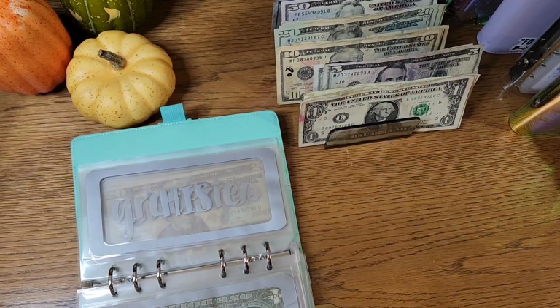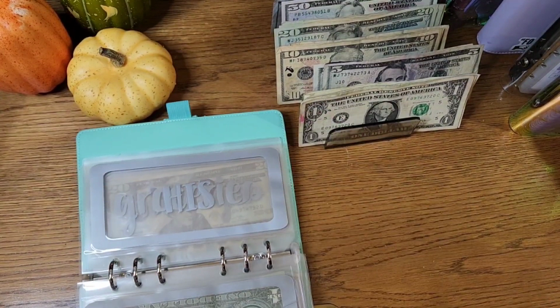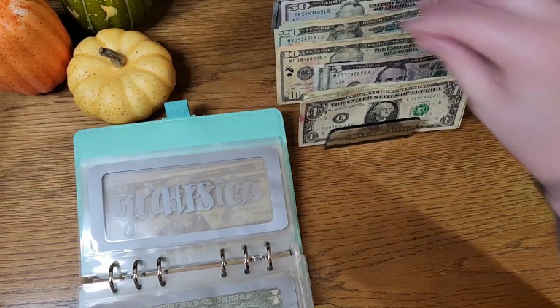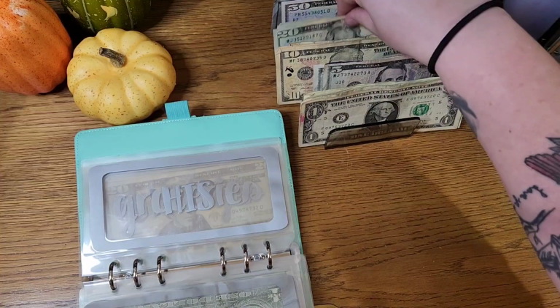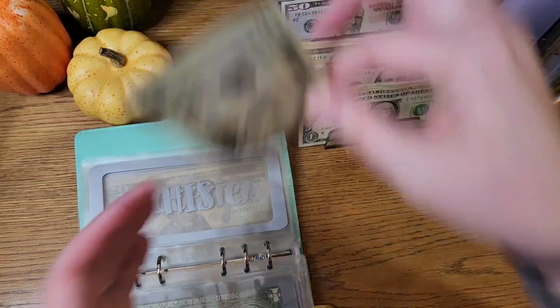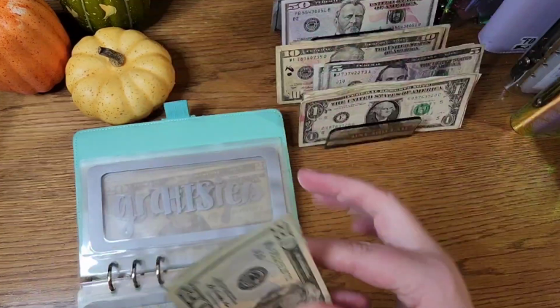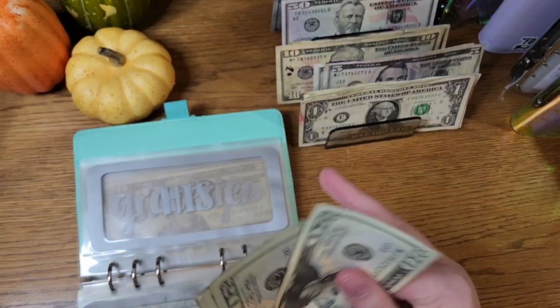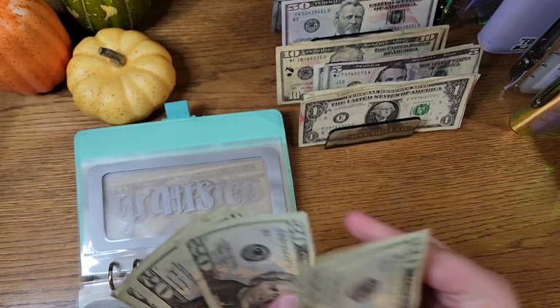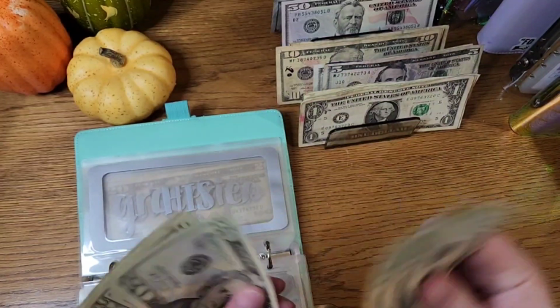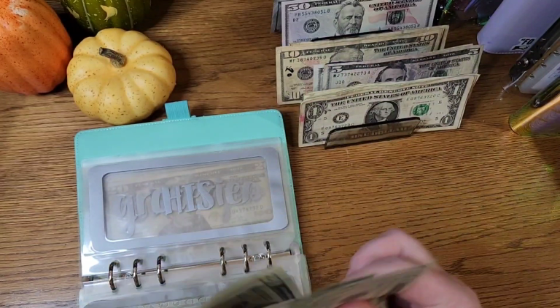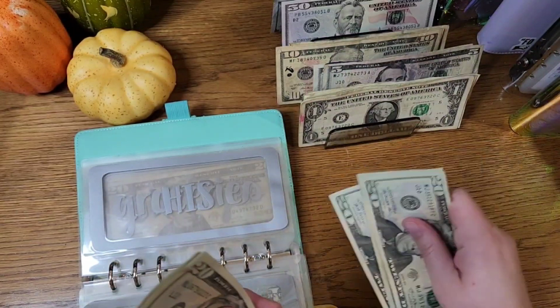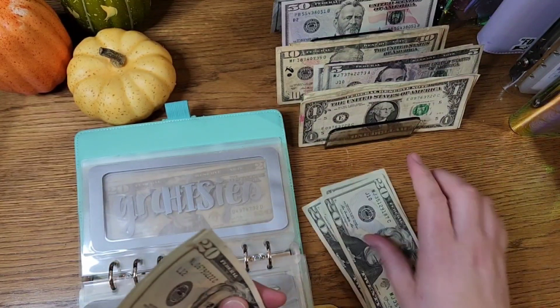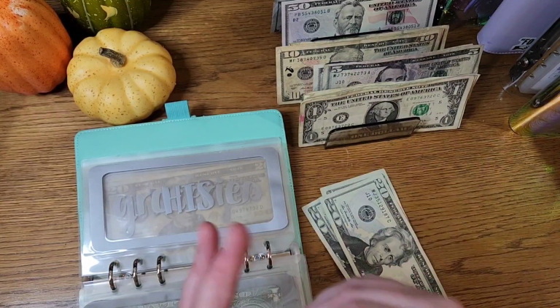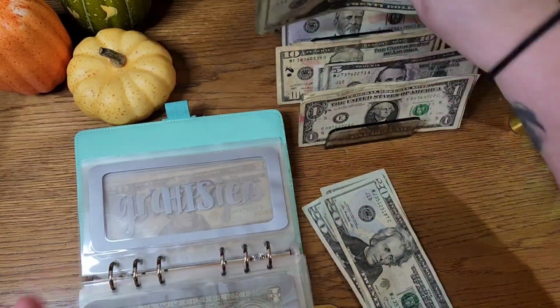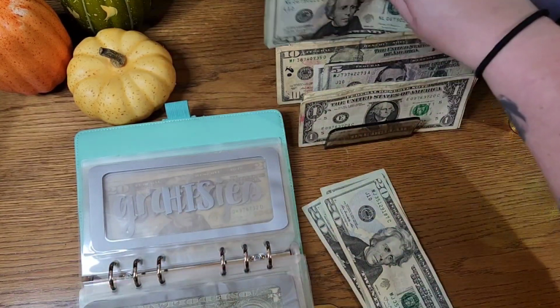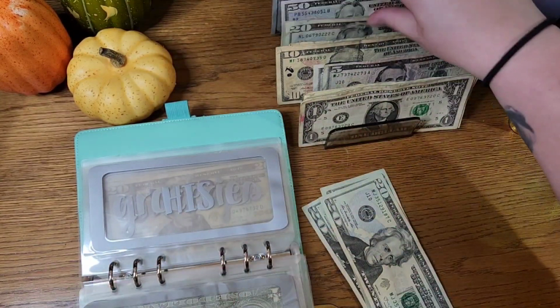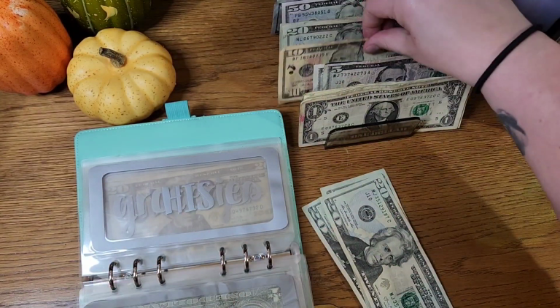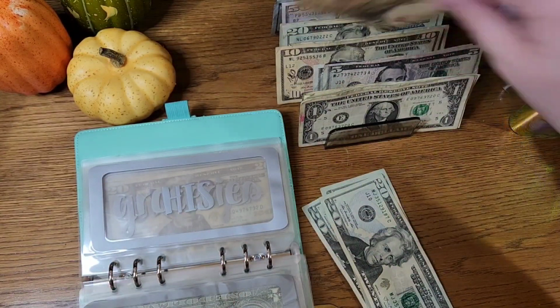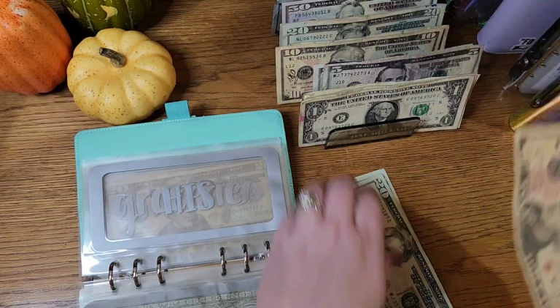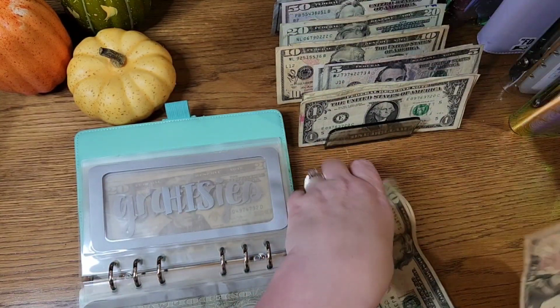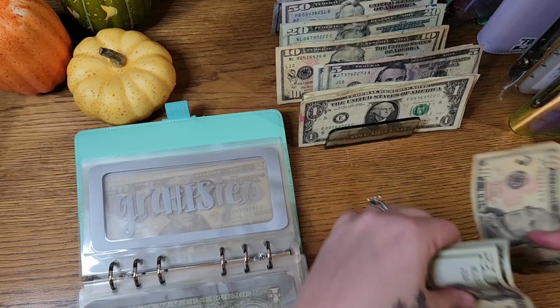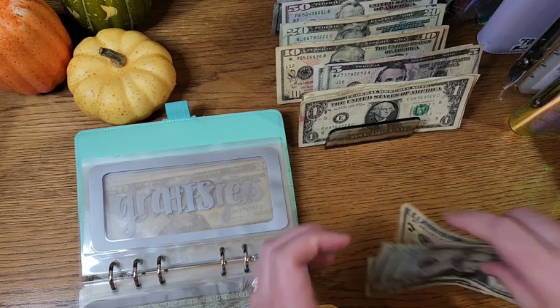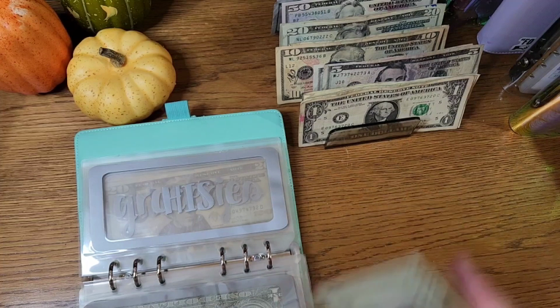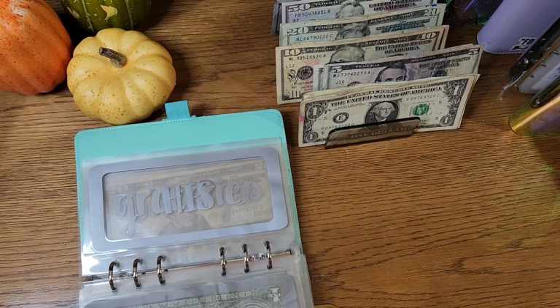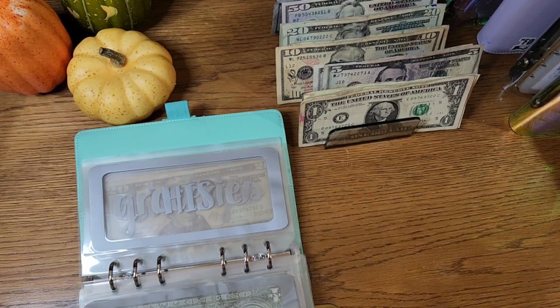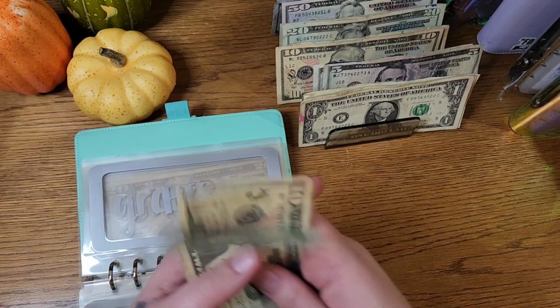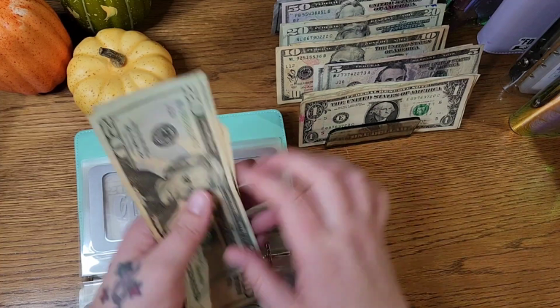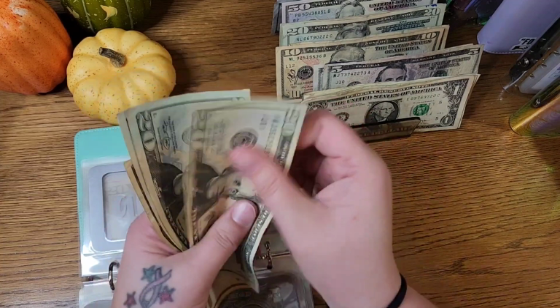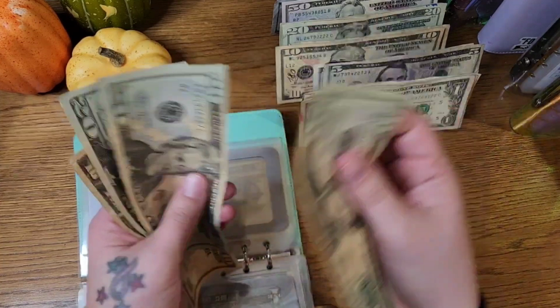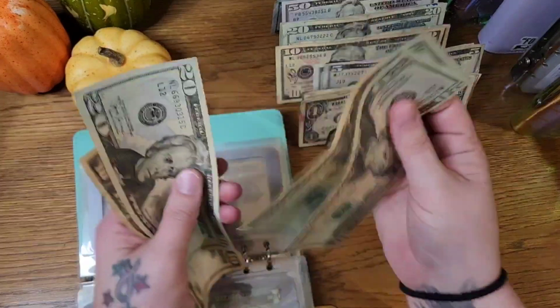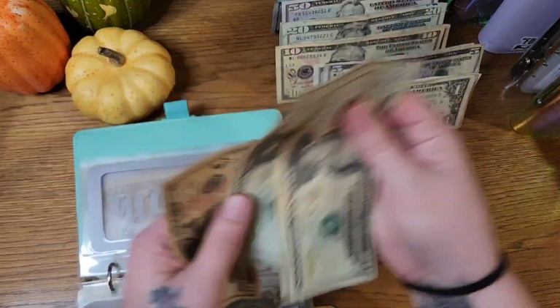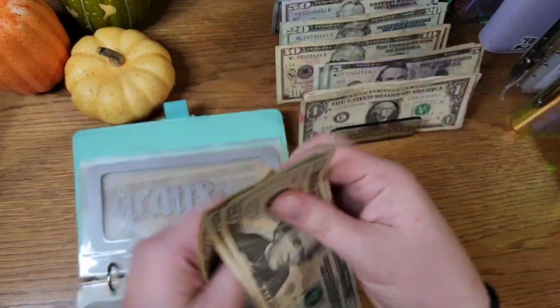This is my husband's spending money, which I do not keep on me, but I did put it in here to have somewhere to keep it until he gets it from me — forty, sixty, seventy.